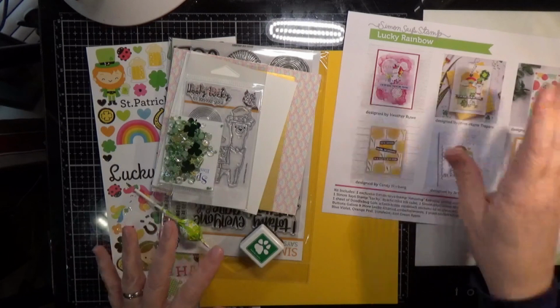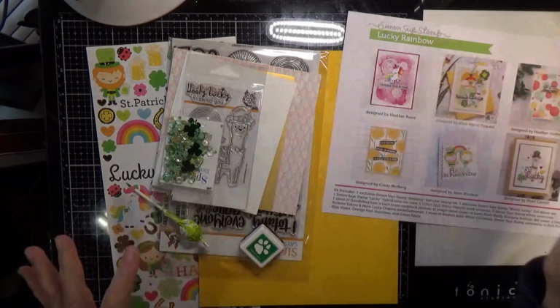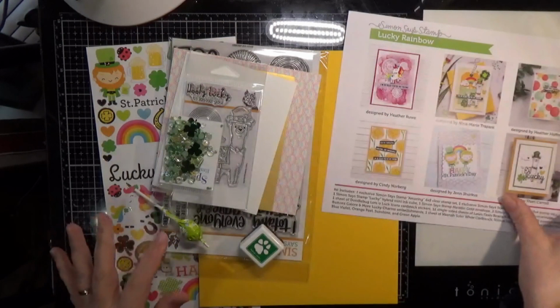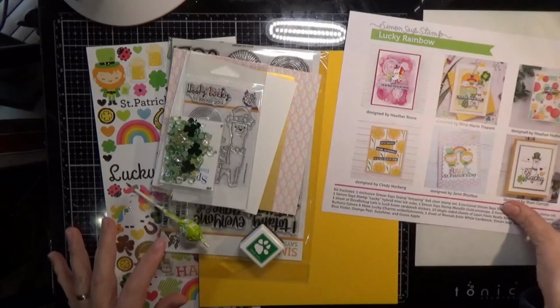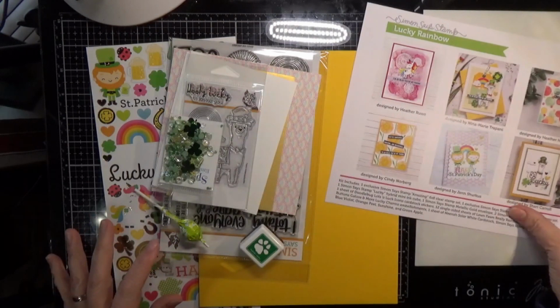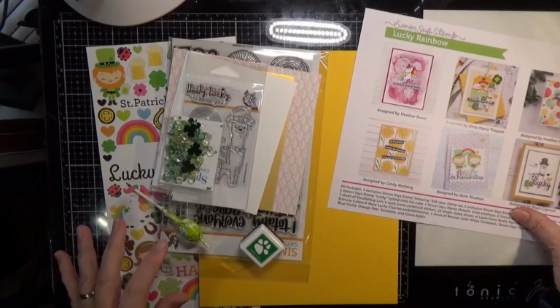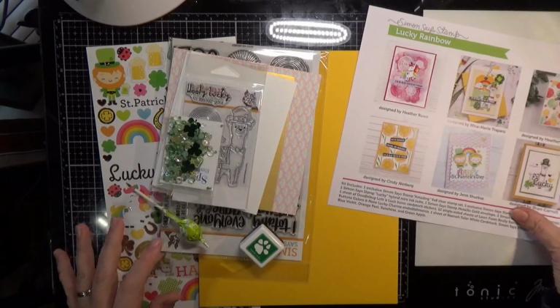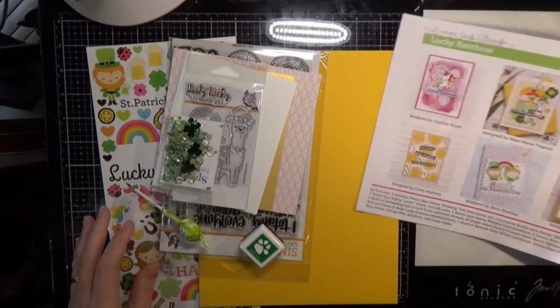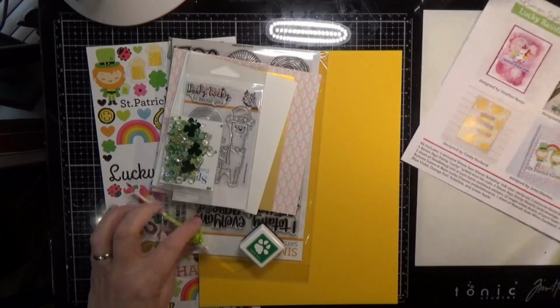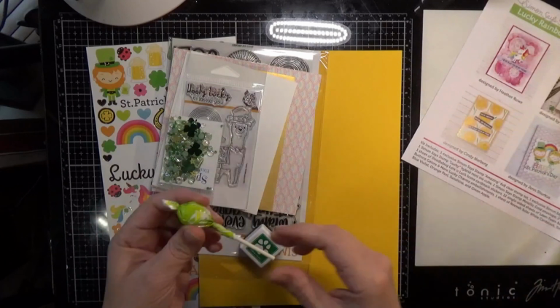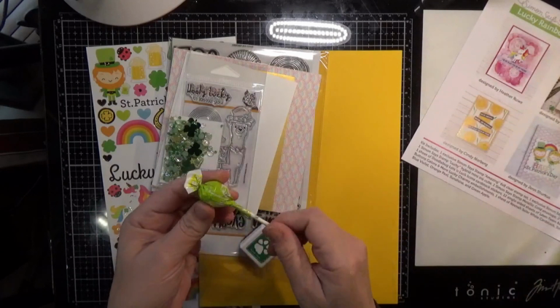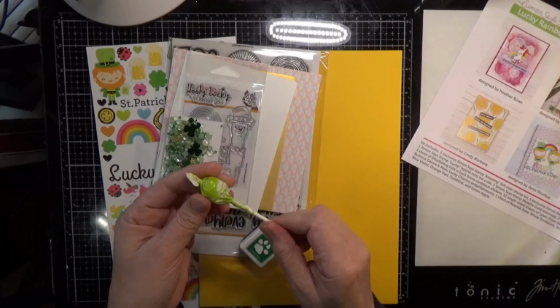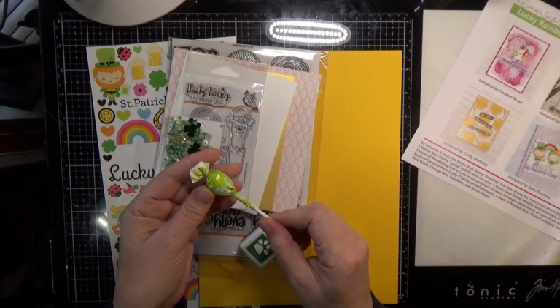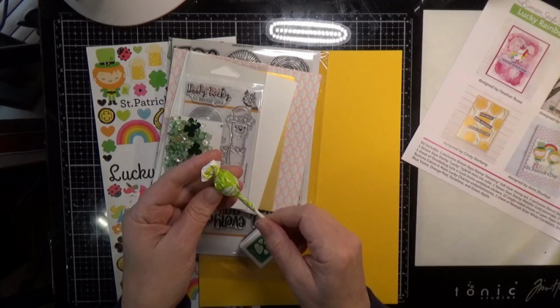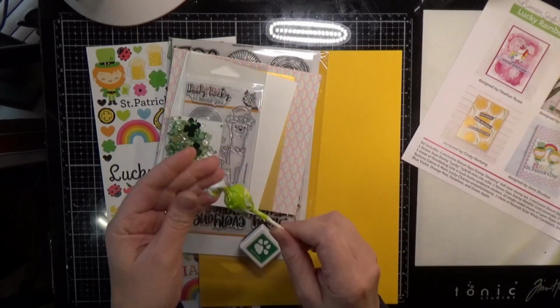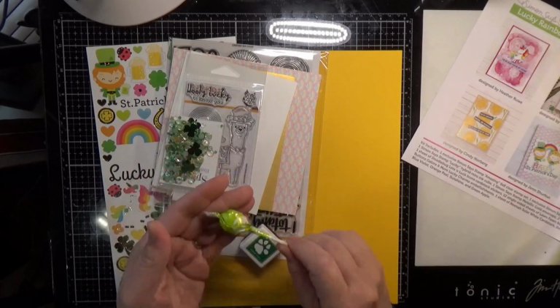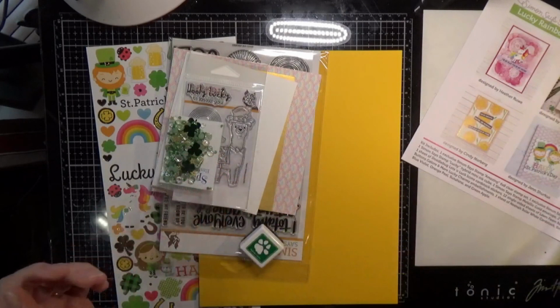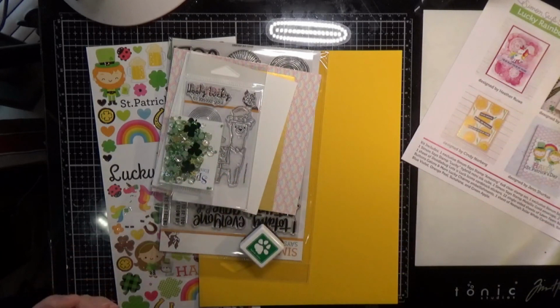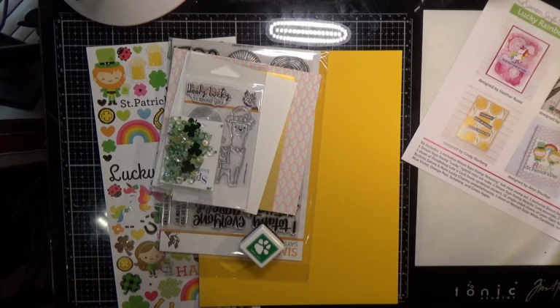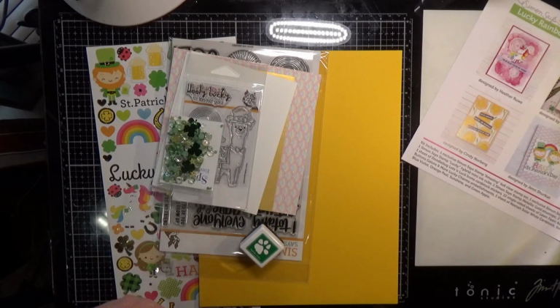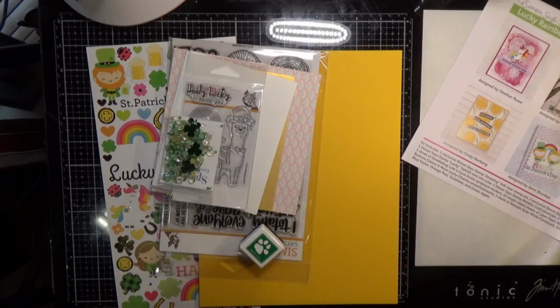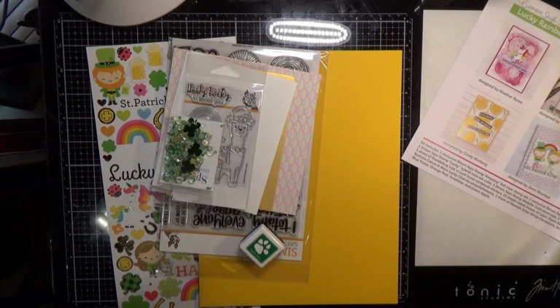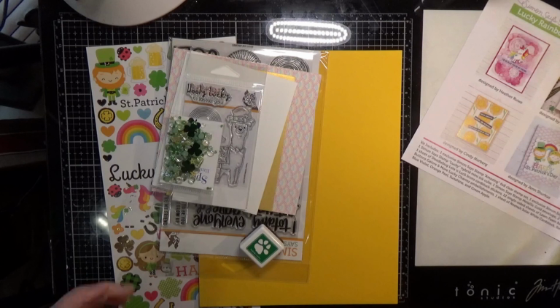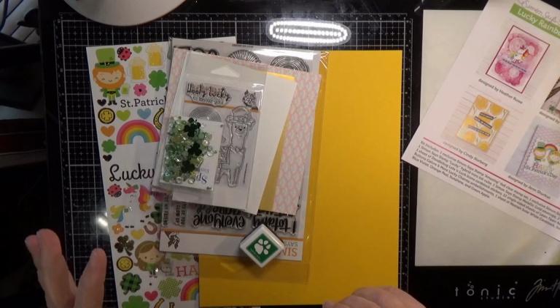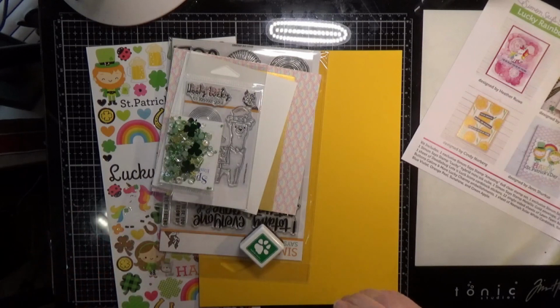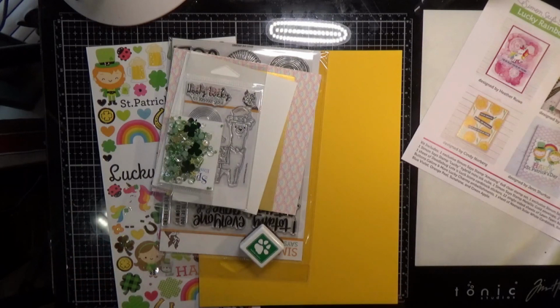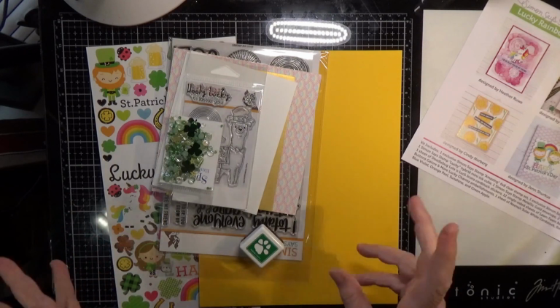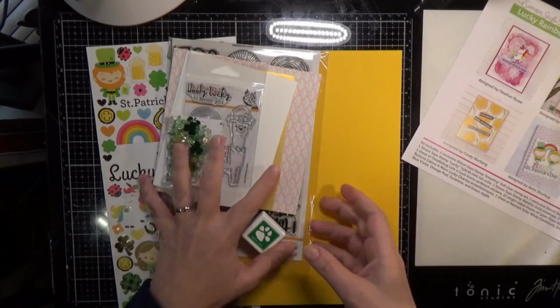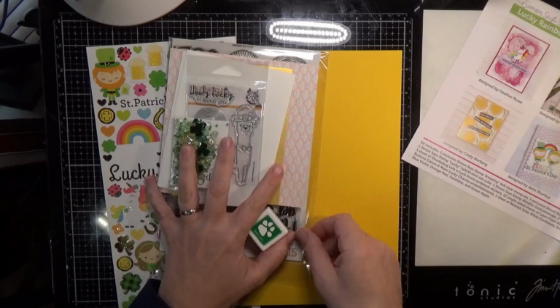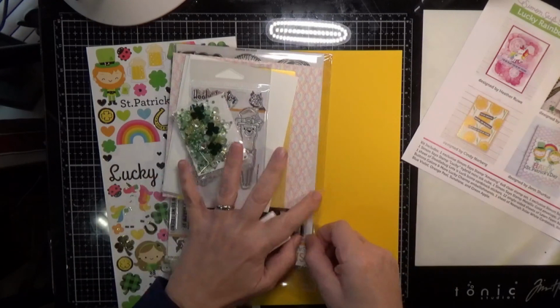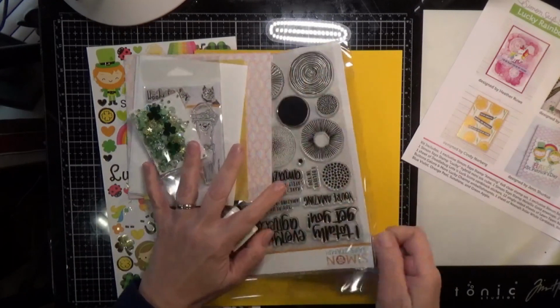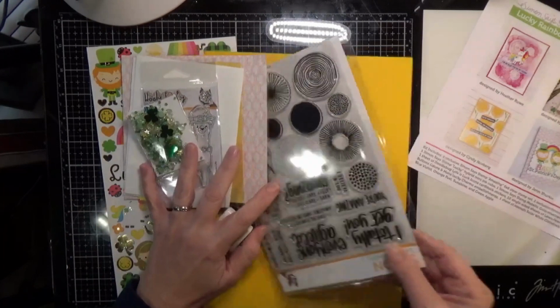Okay, it's actually called Lucky Rainbow — that's what this kit is called. You get two stamp sets in this card kit.